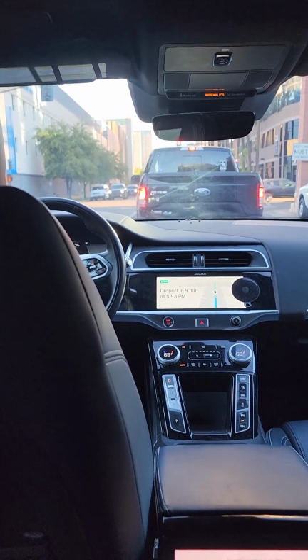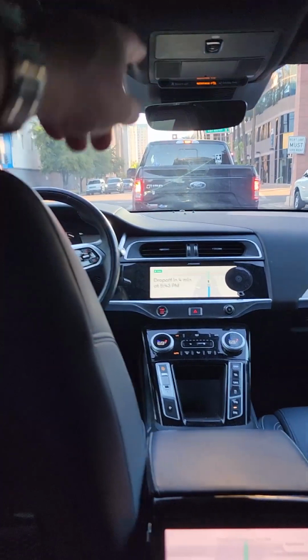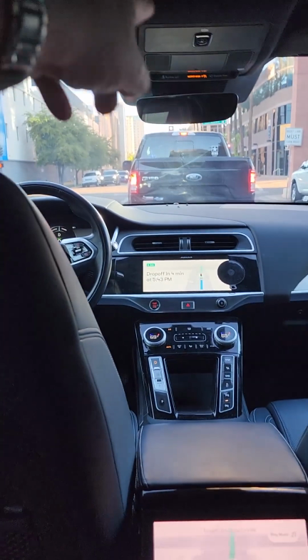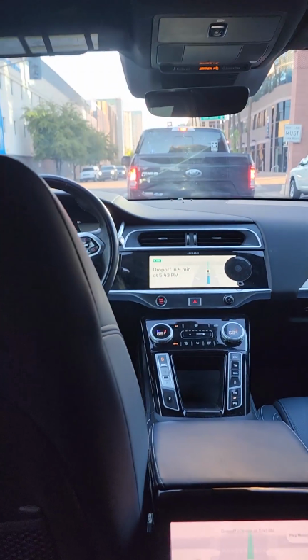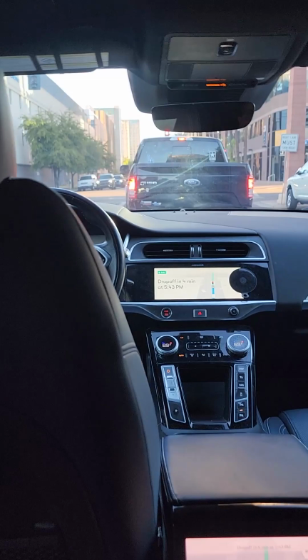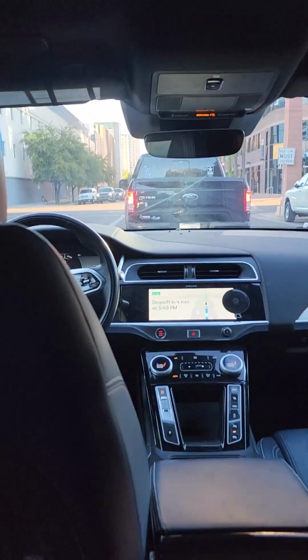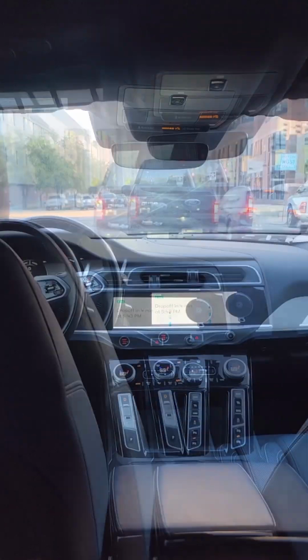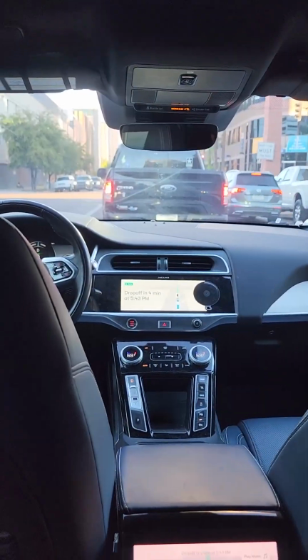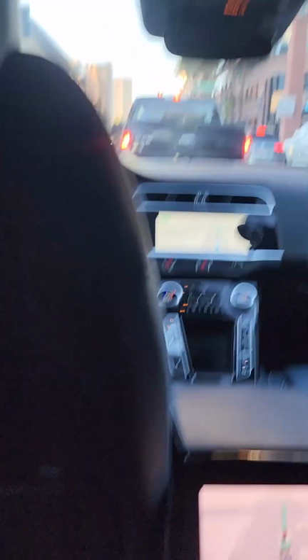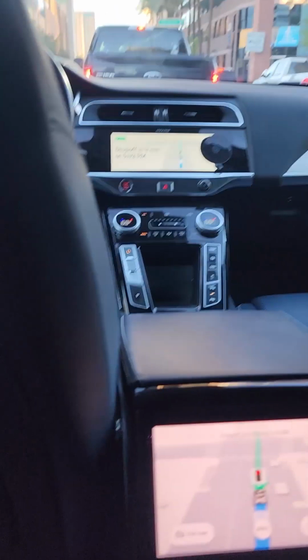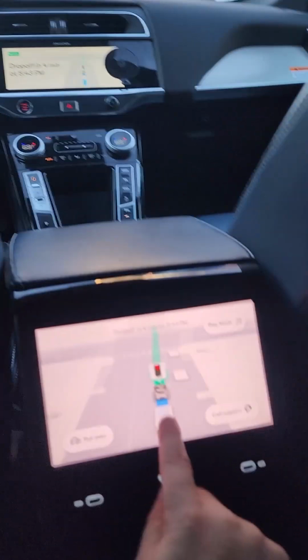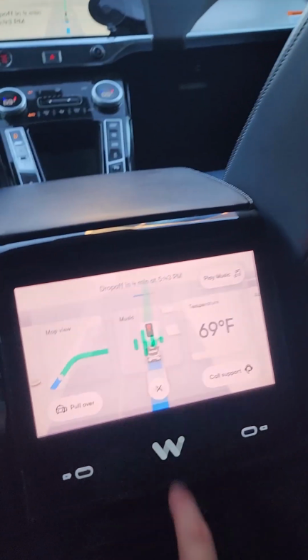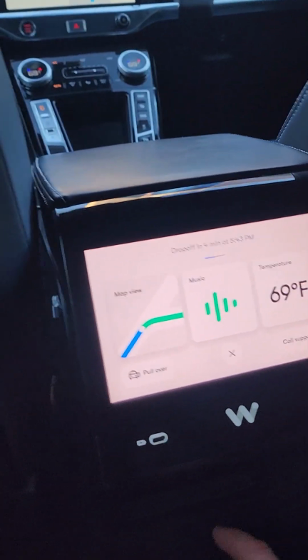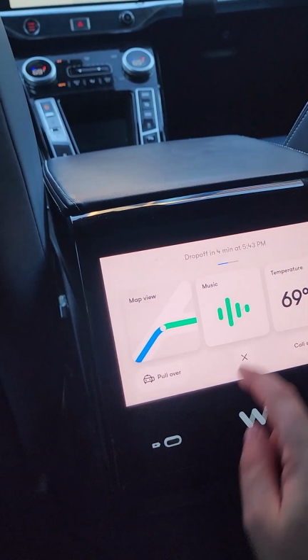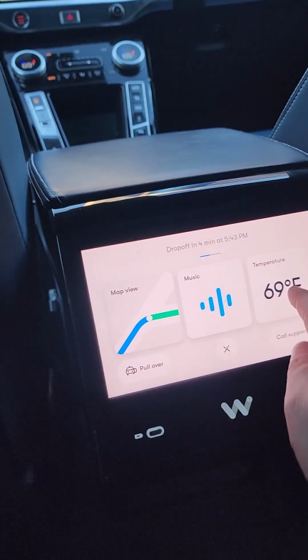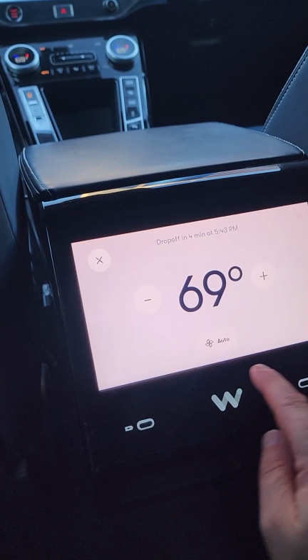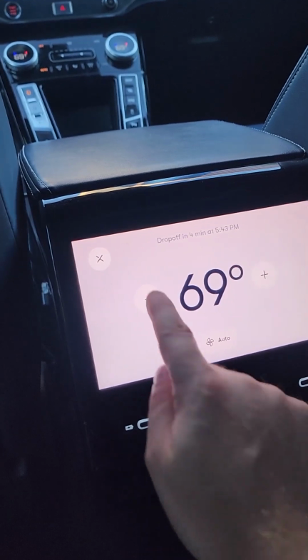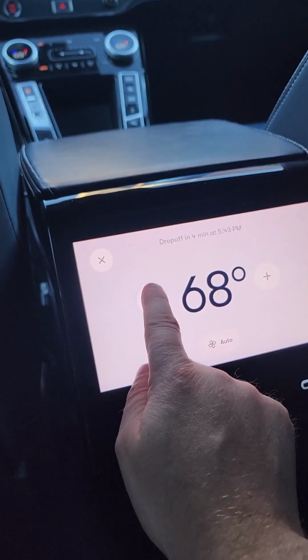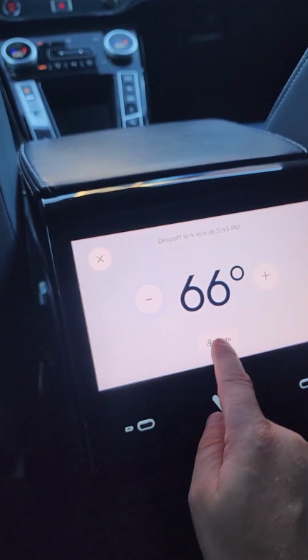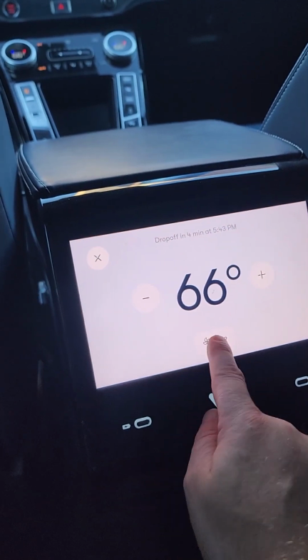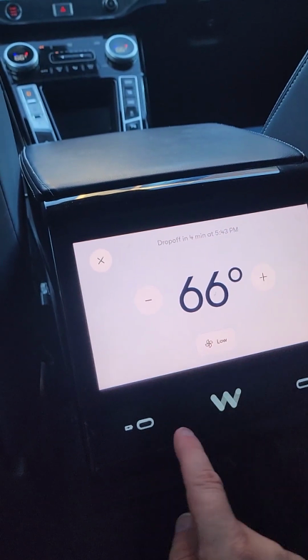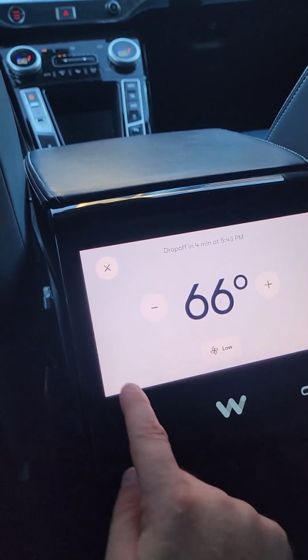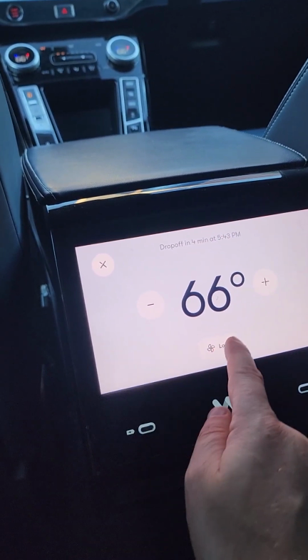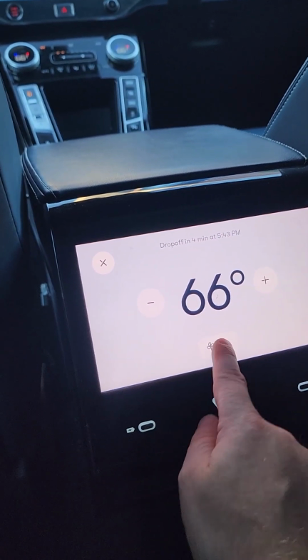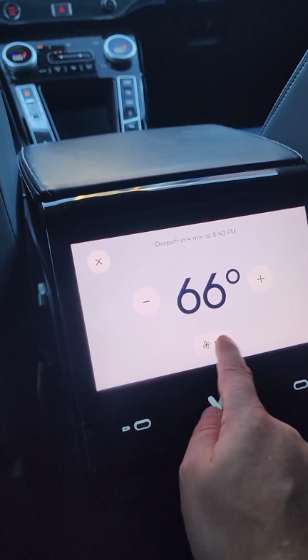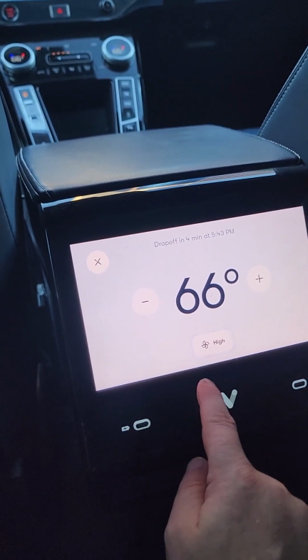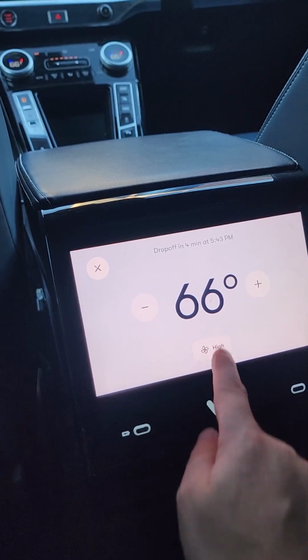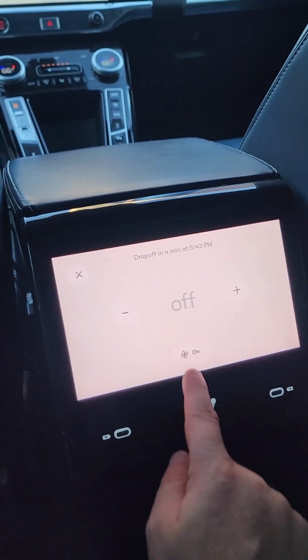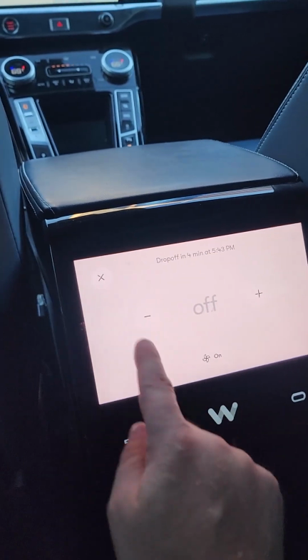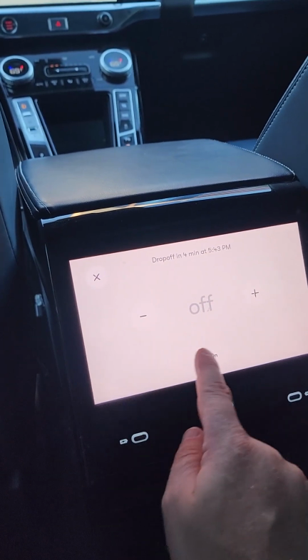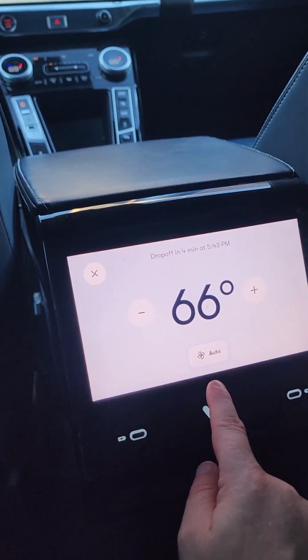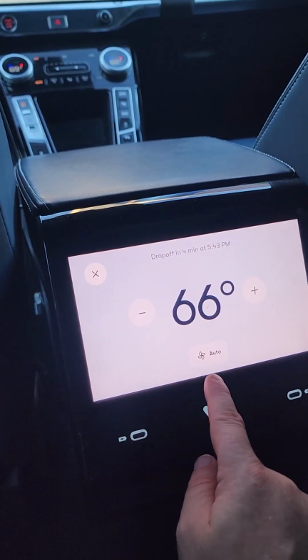It's got a camera up there in the middle console. How do you do air conditioning? Menu. Auto.